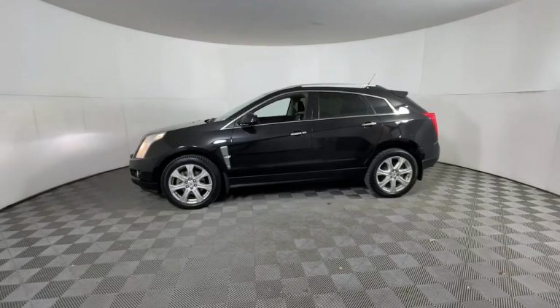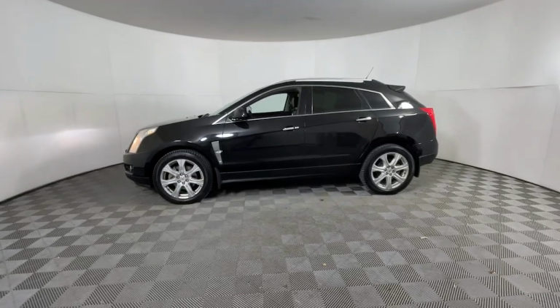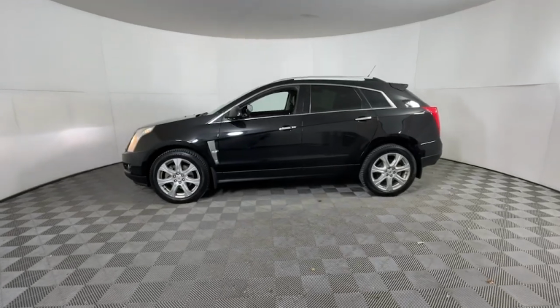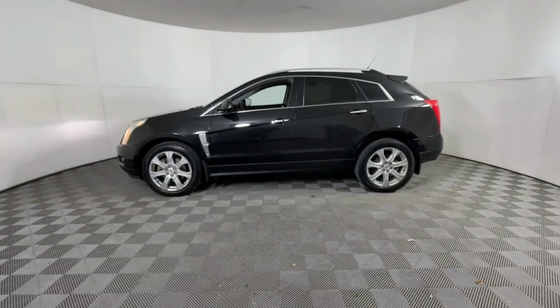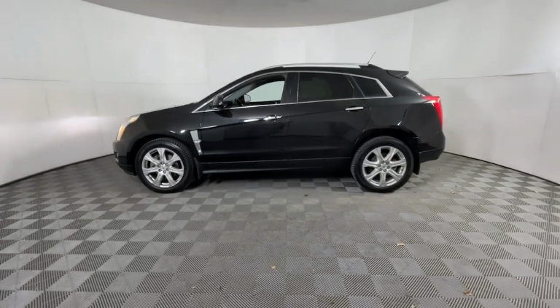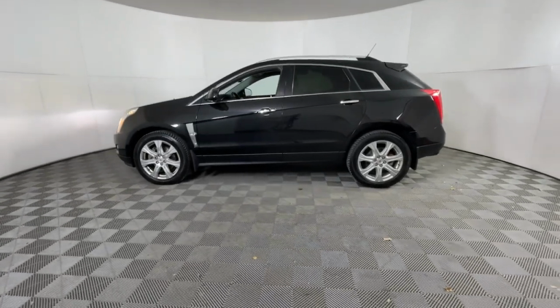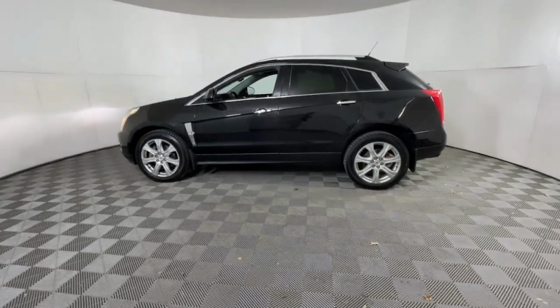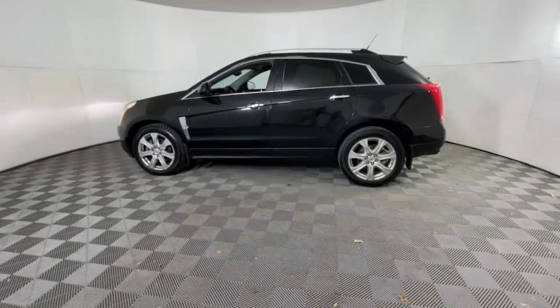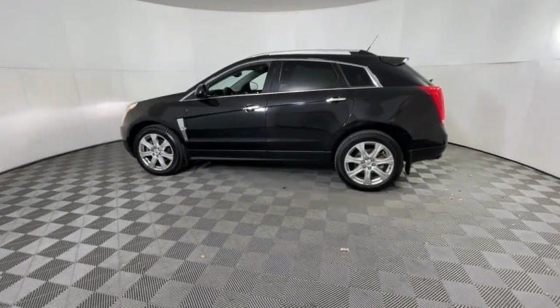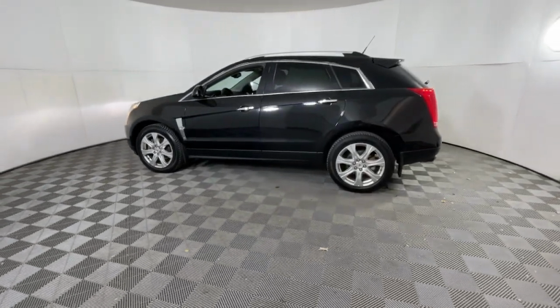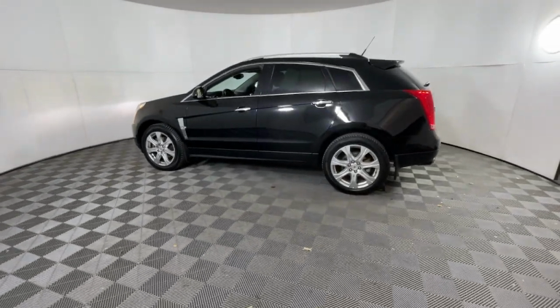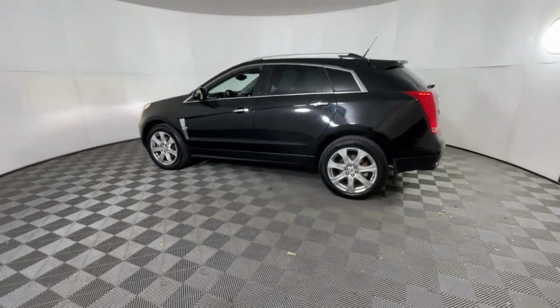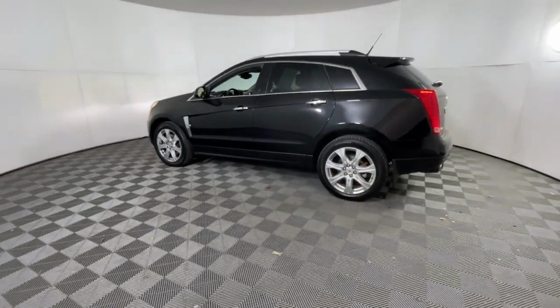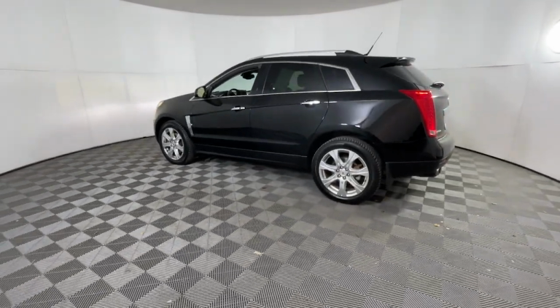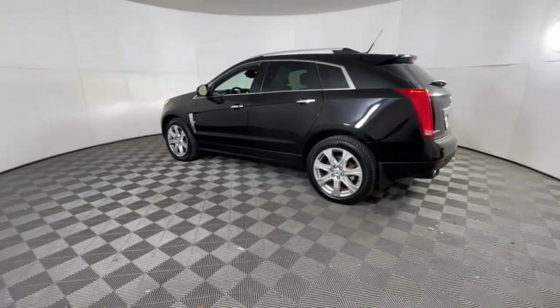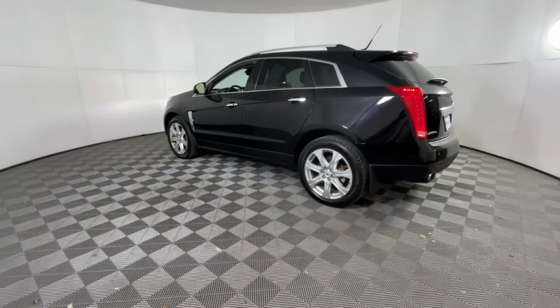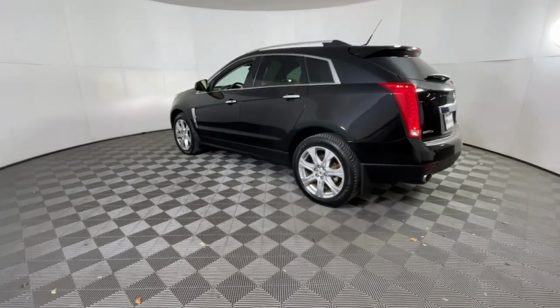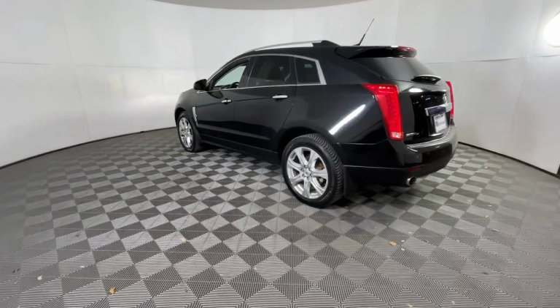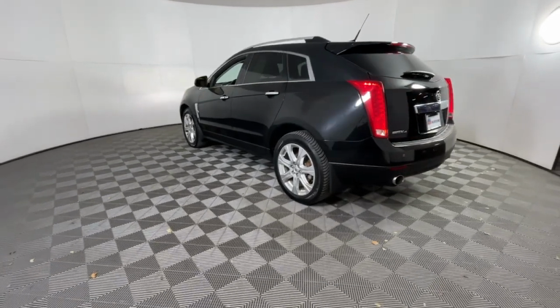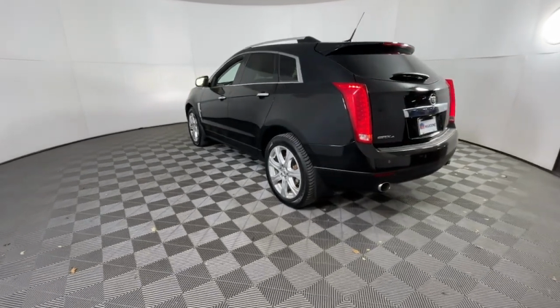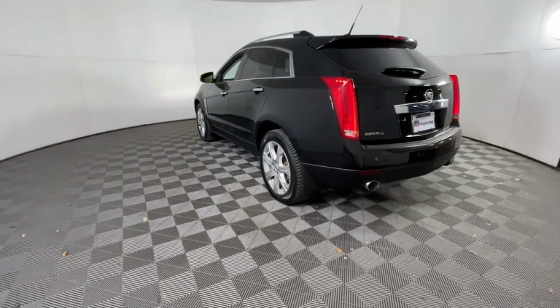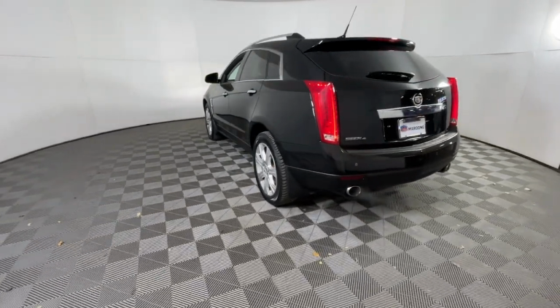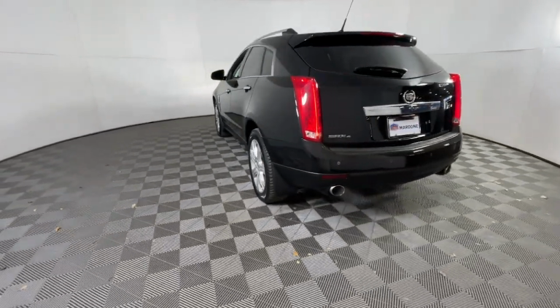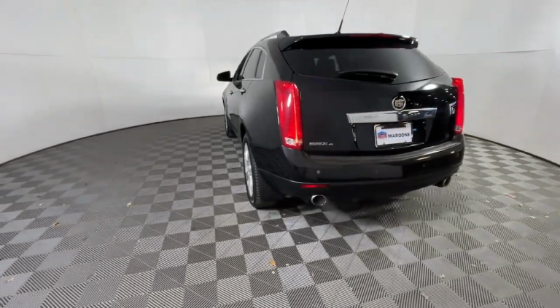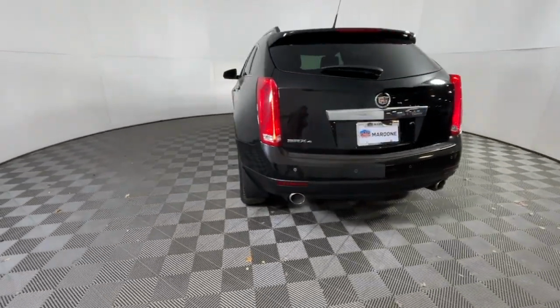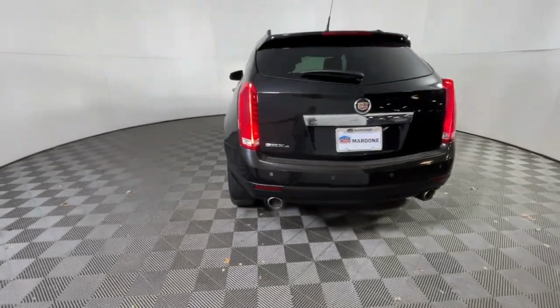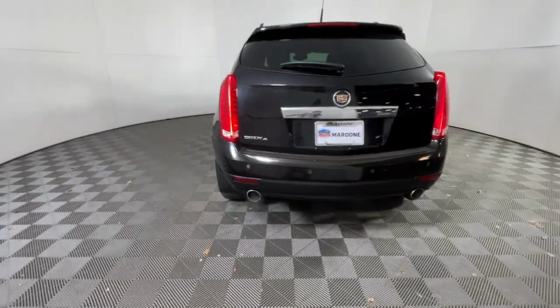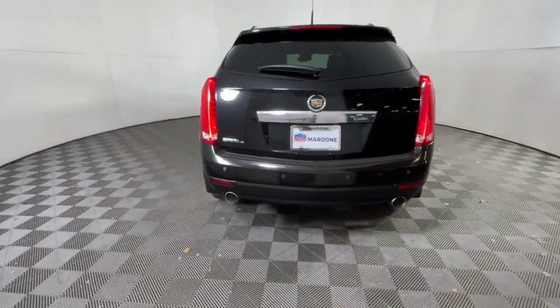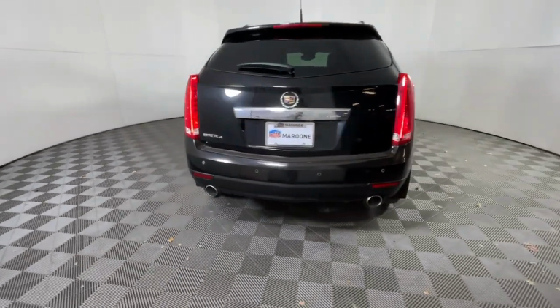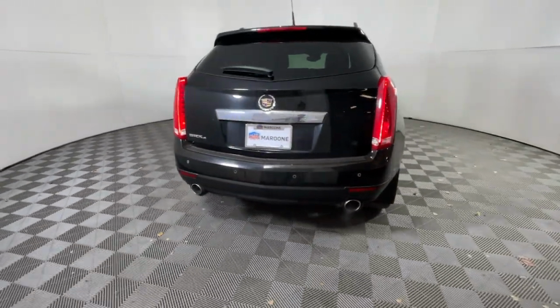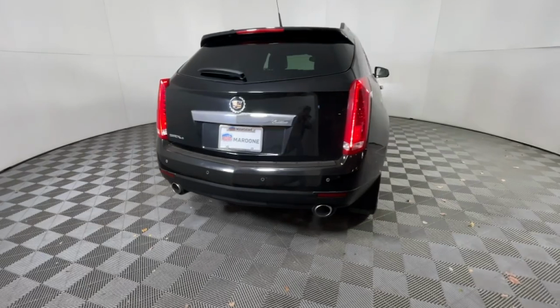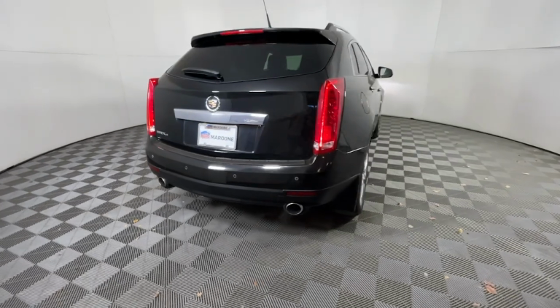This could be the car for you. The 2011 Cadillac SRX. This vehicle is an outstanding buy with fewer than 100,000 miles on the odometer.